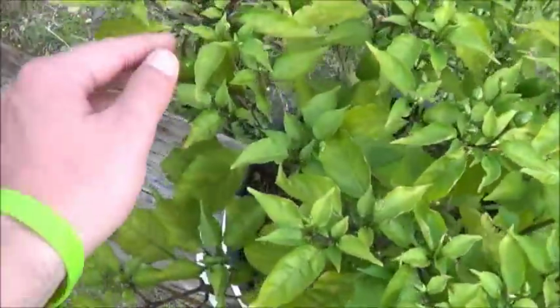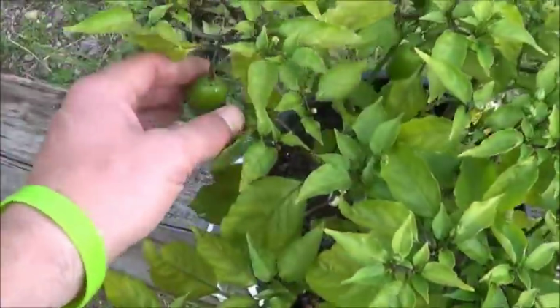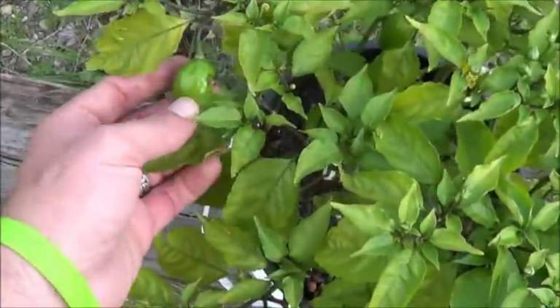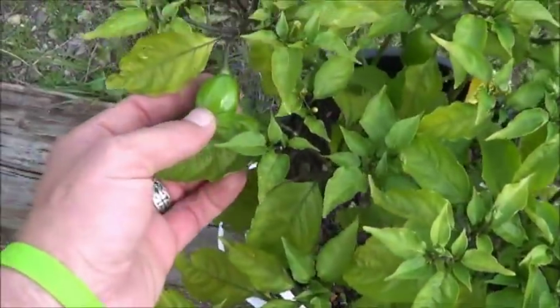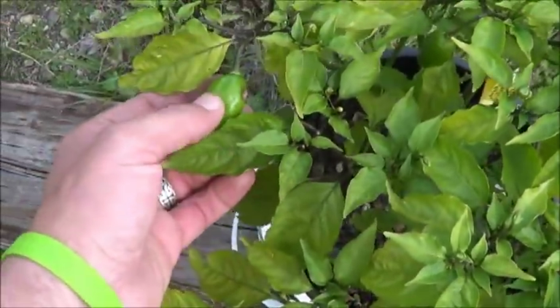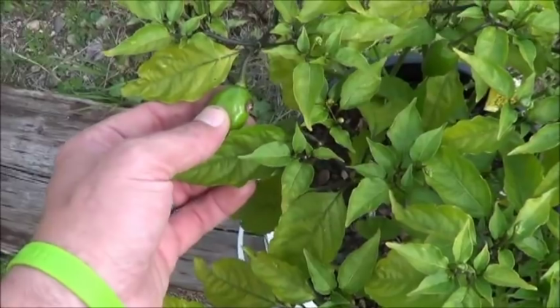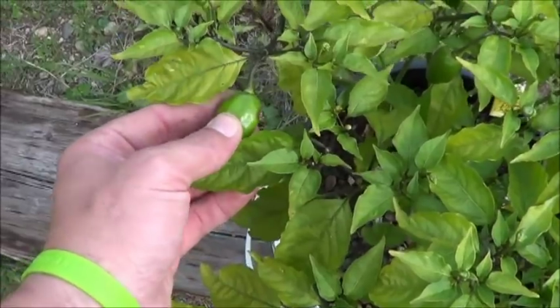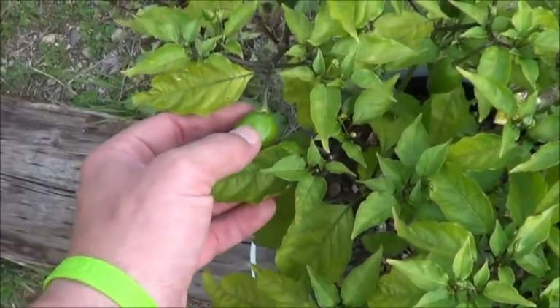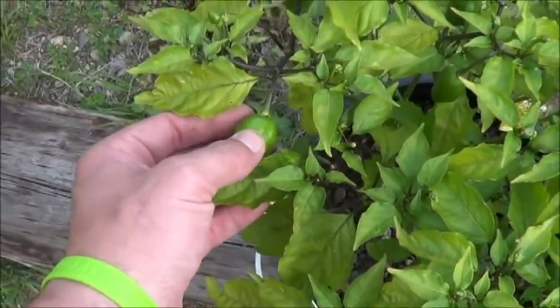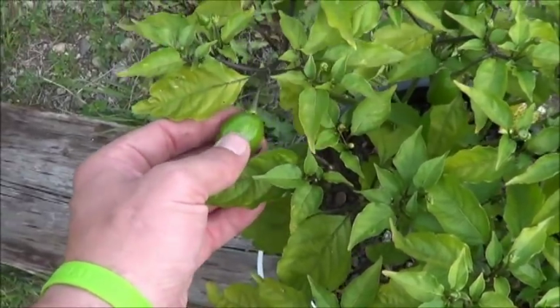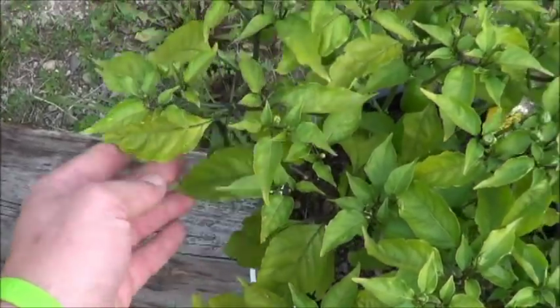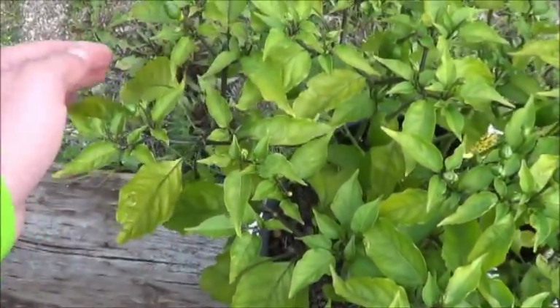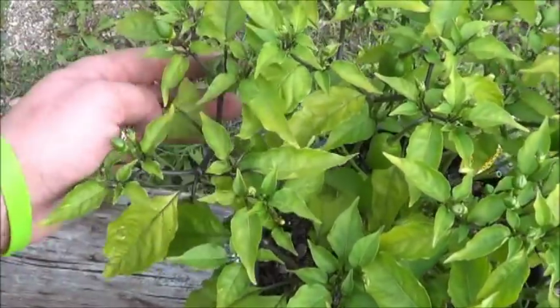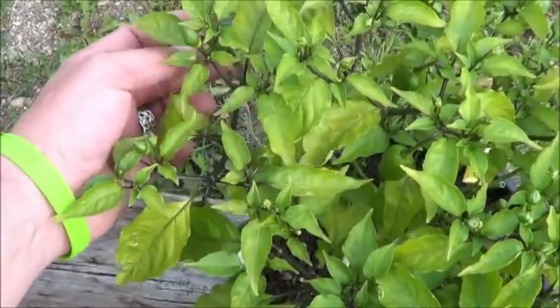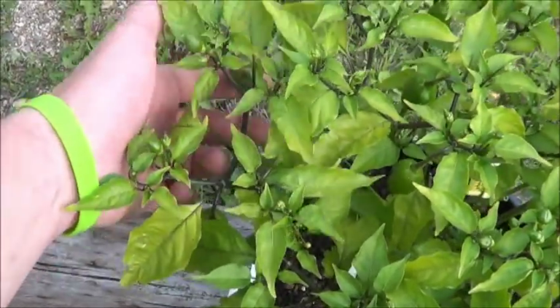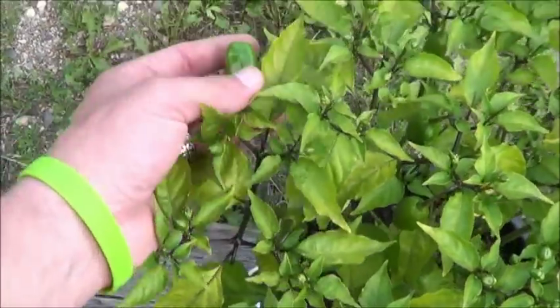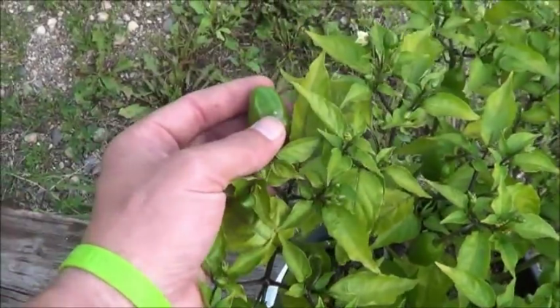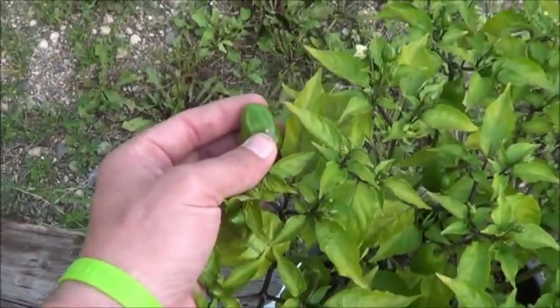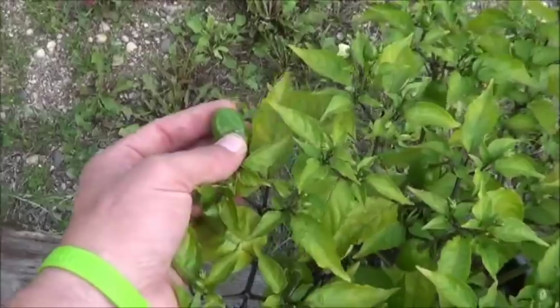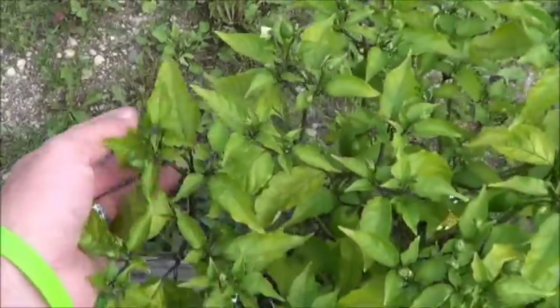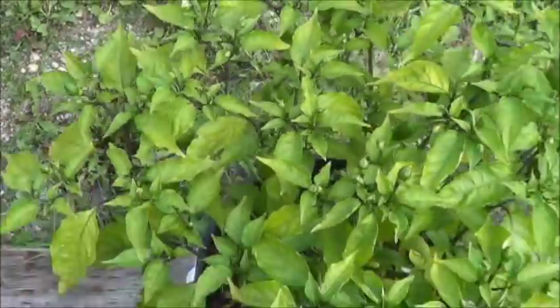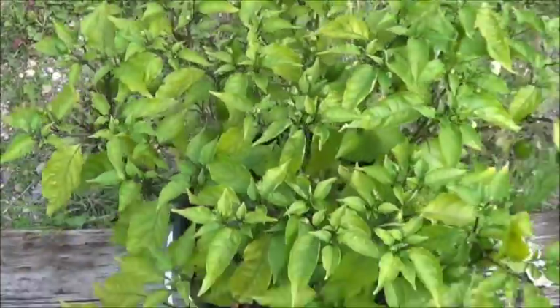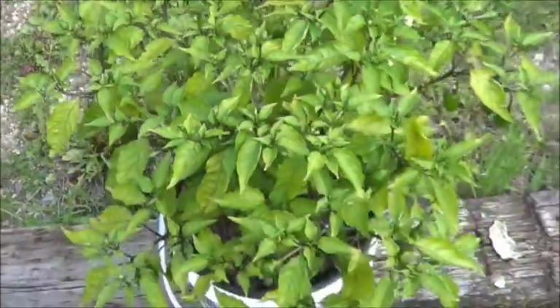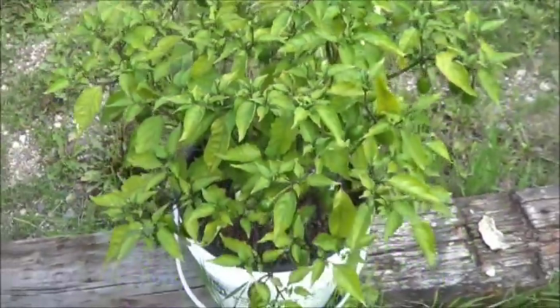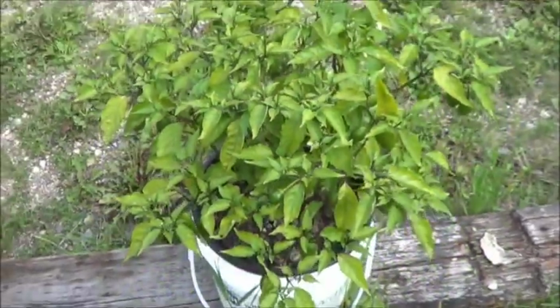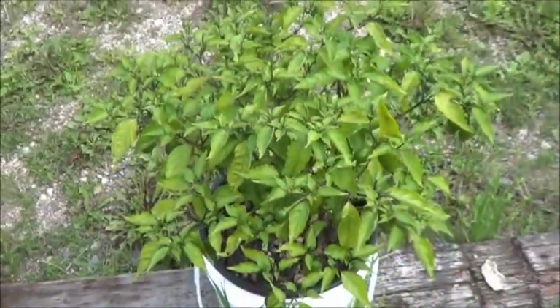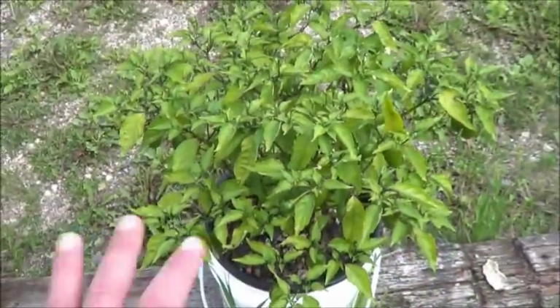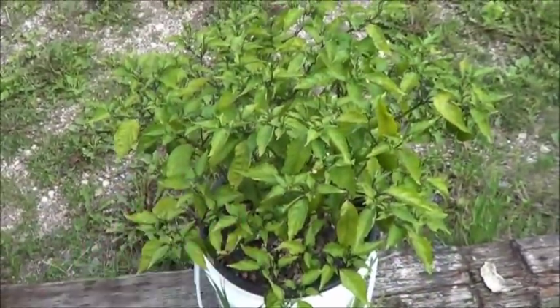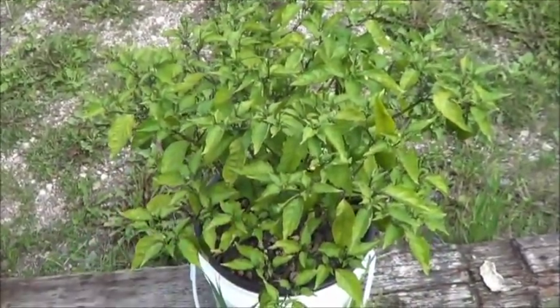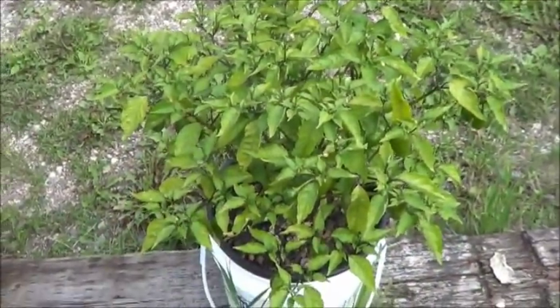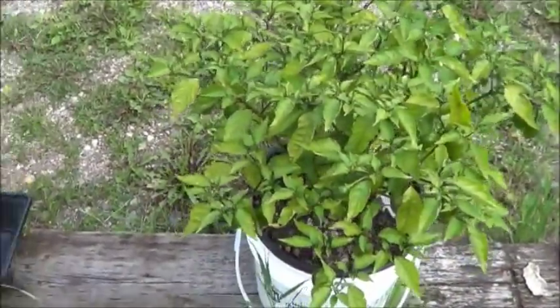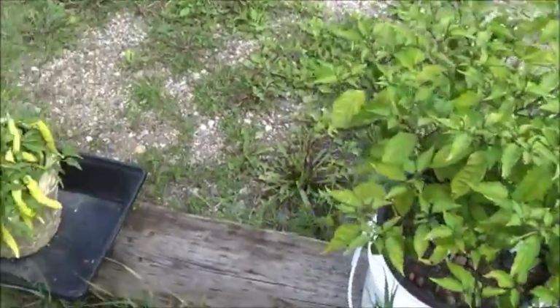Doesn't seem to be anything going on as far as mushiness, or the peppers don't seem to be suffering. So far, this is an amazing plant for me.